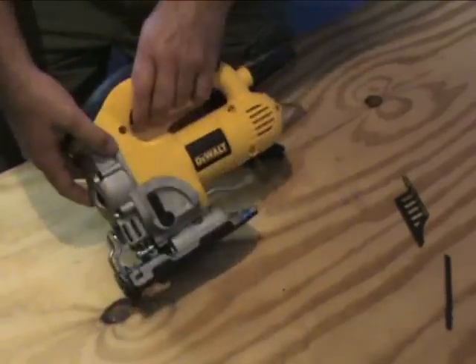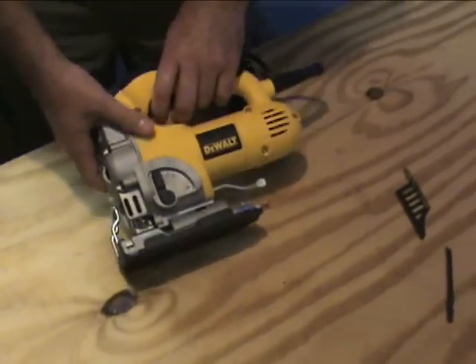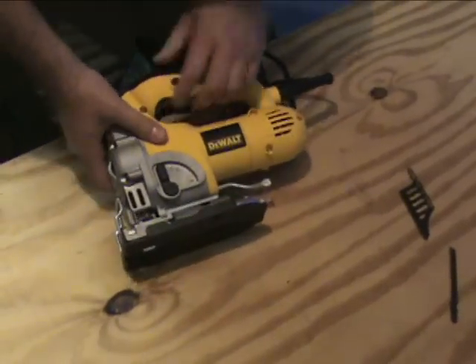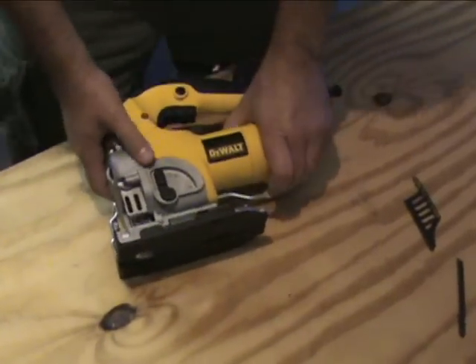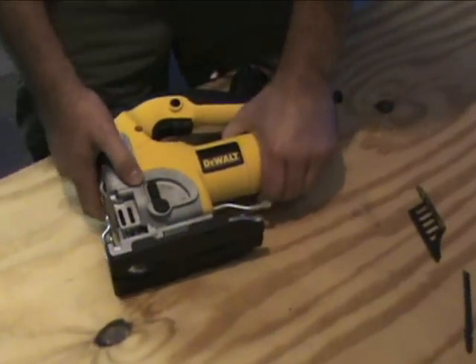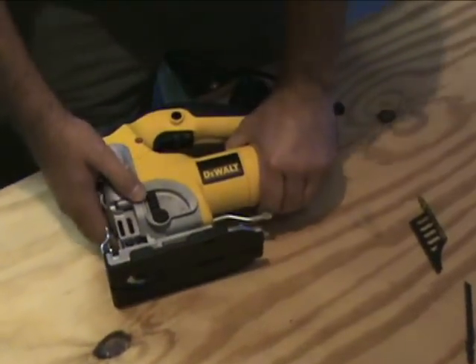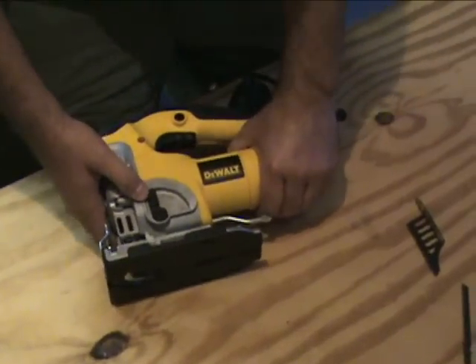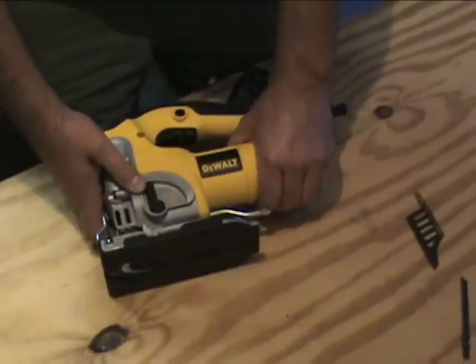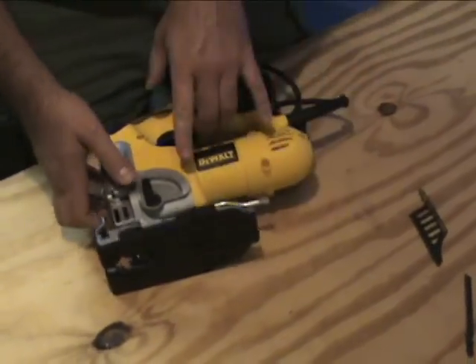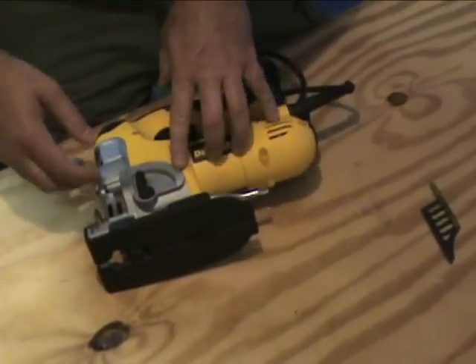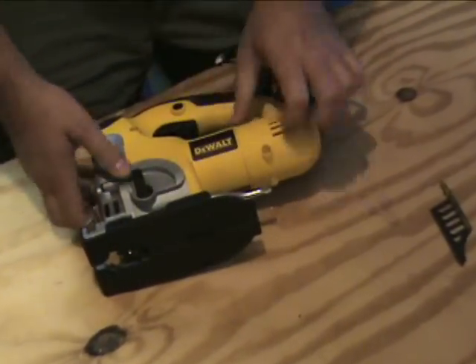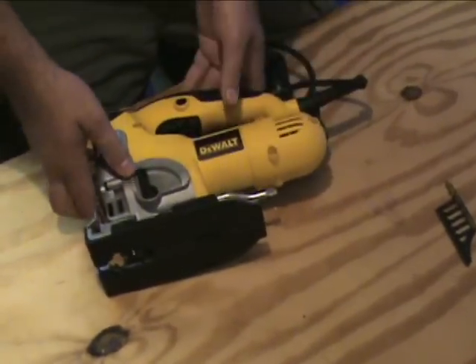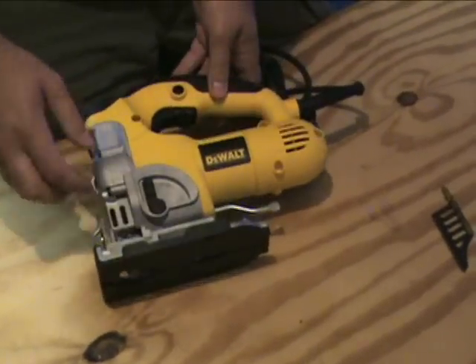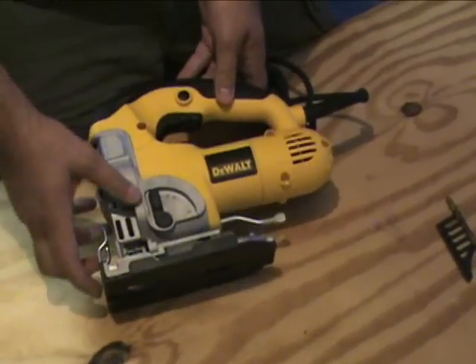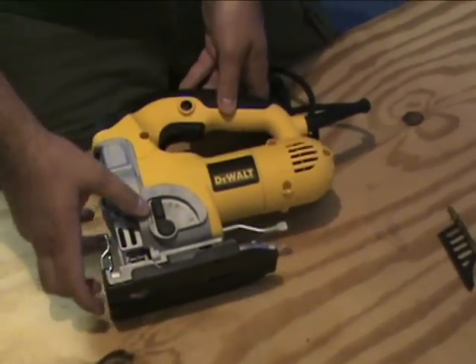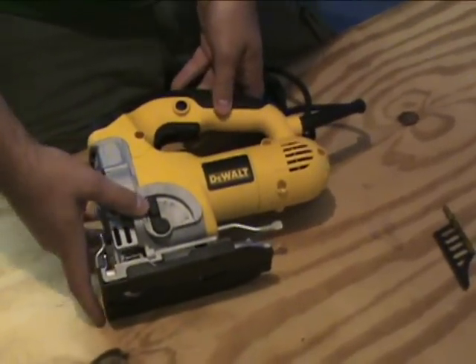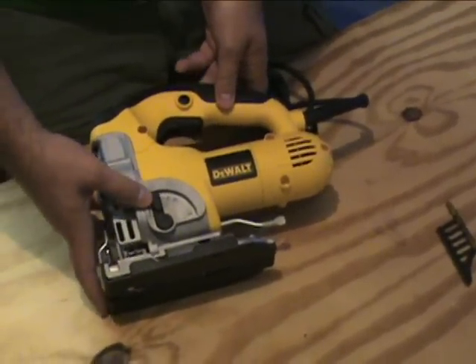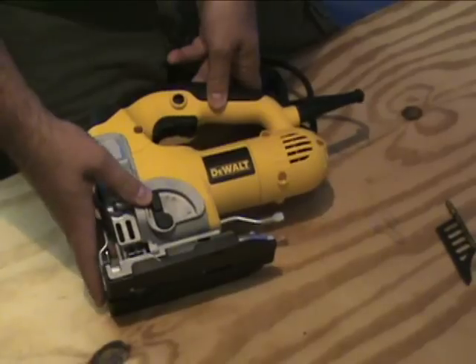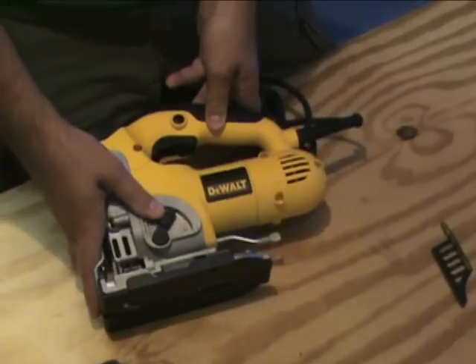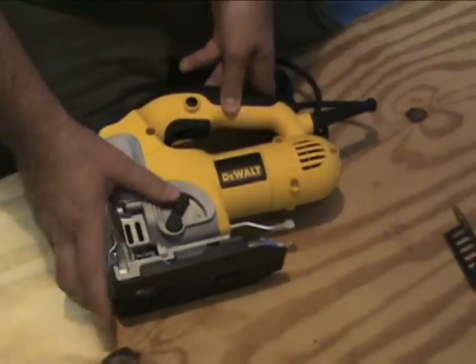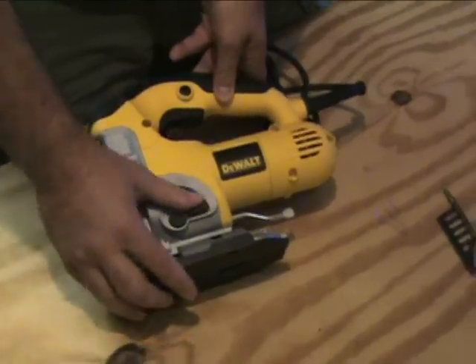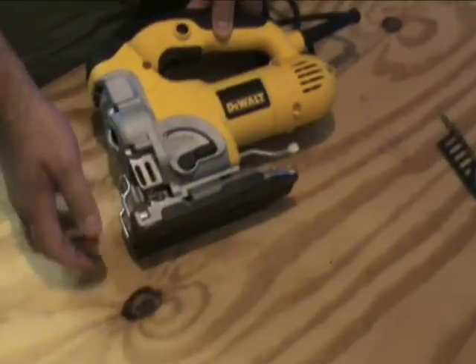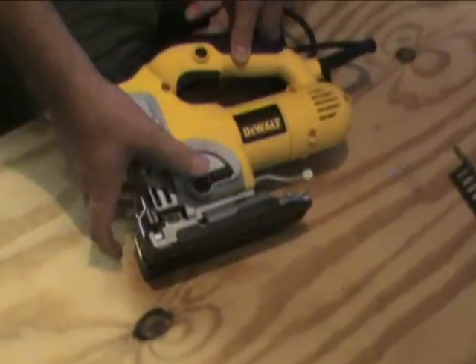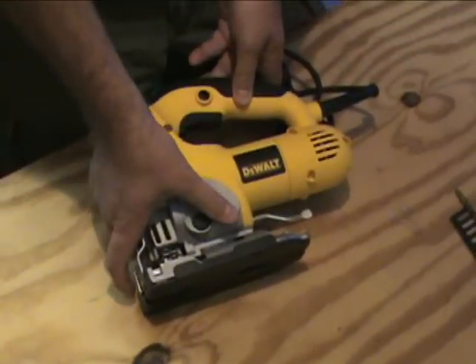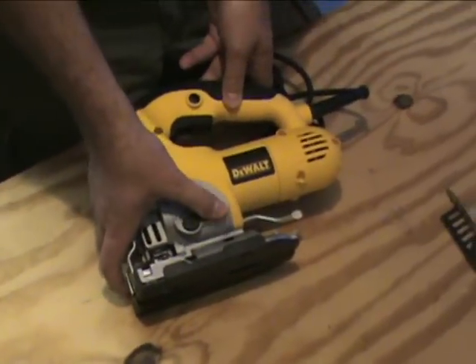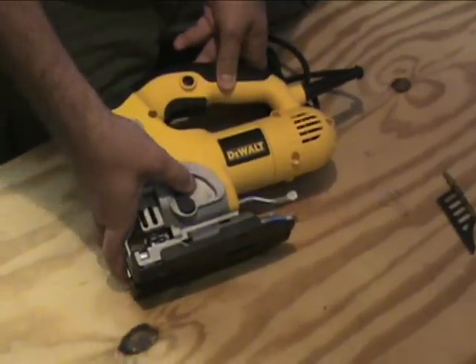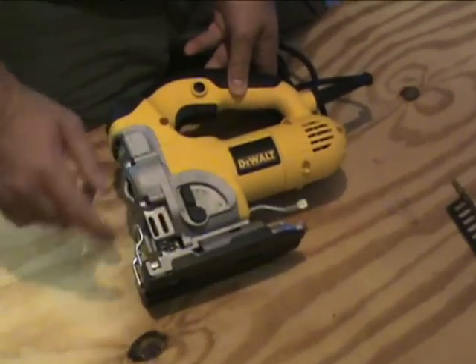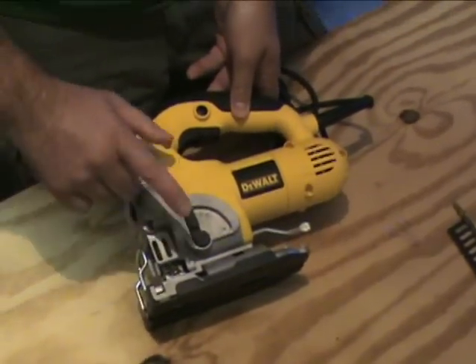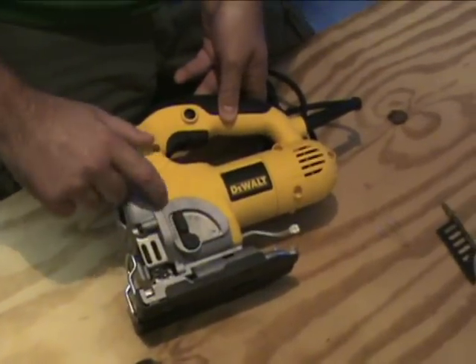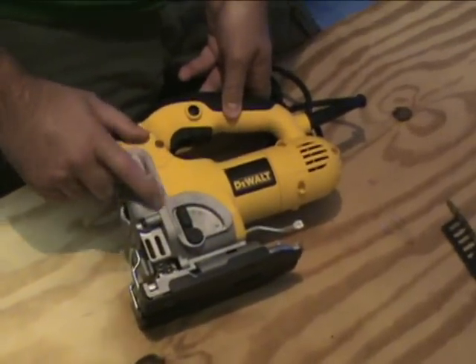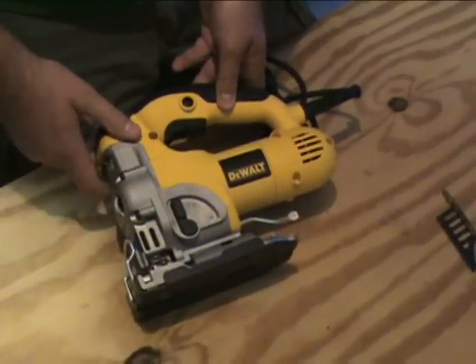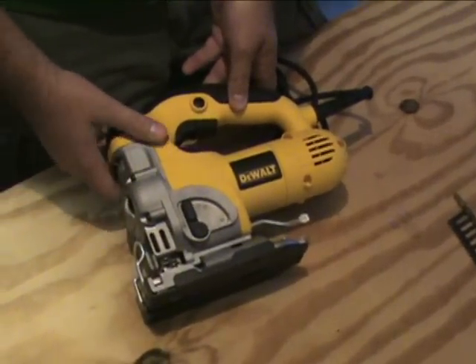On this side you have your orbital action. There are actually four different settings on there — for straight up and down, or if you want more orbital action, just move it all the way up to the top.